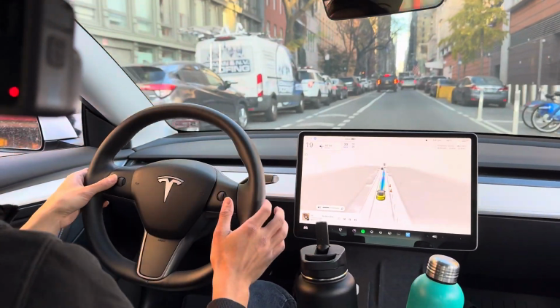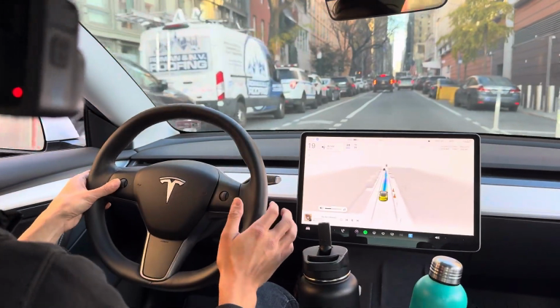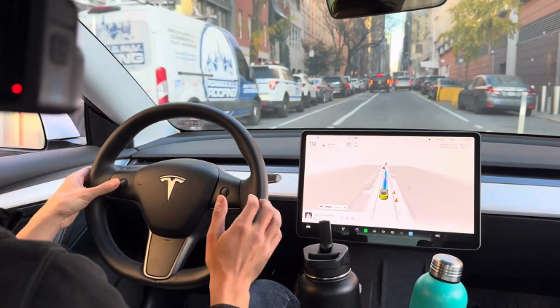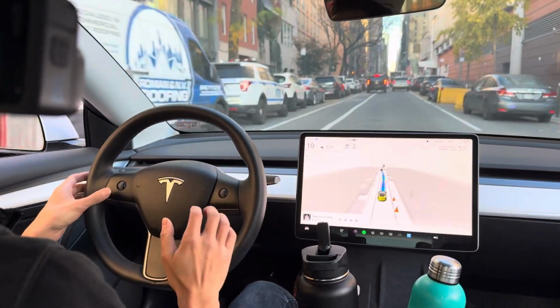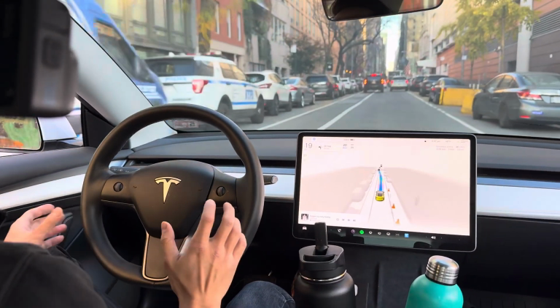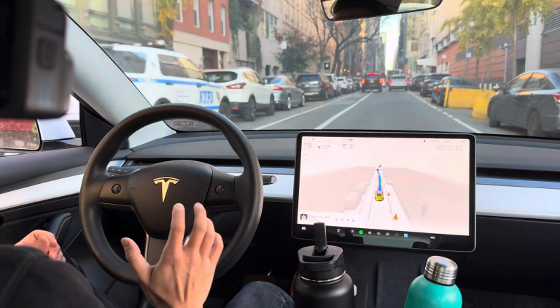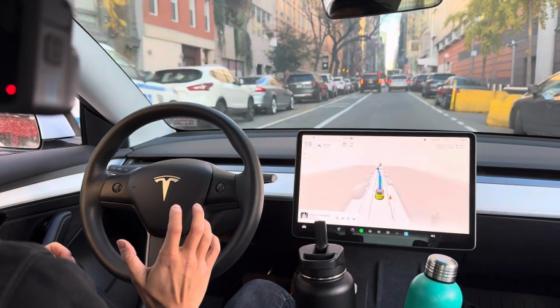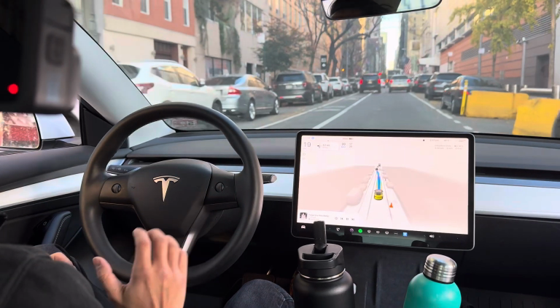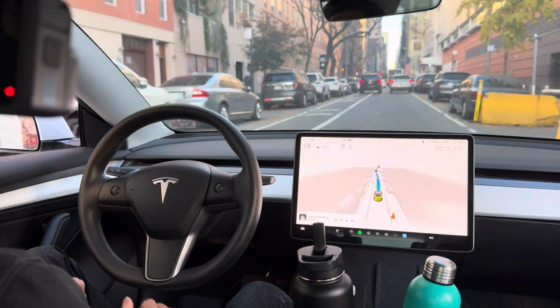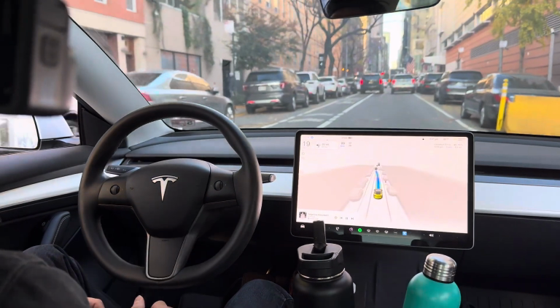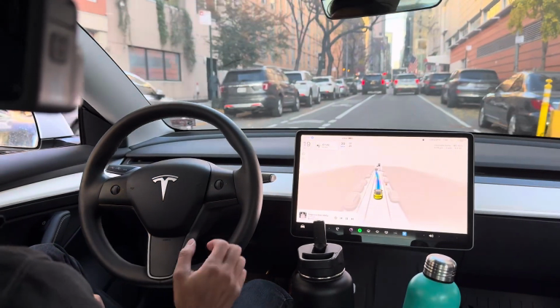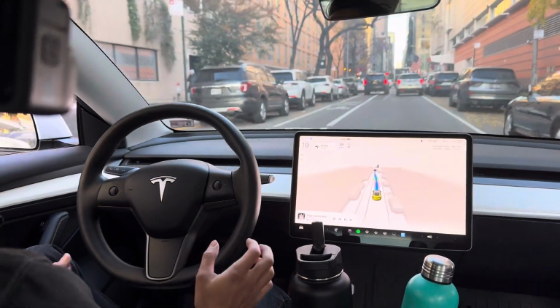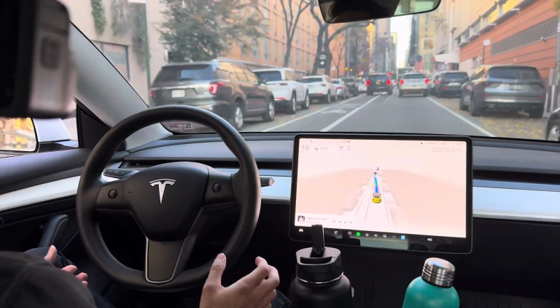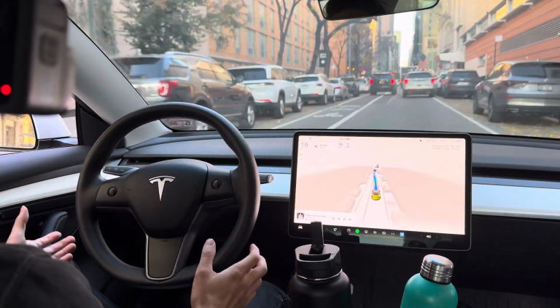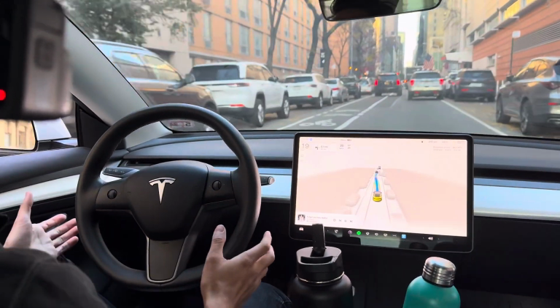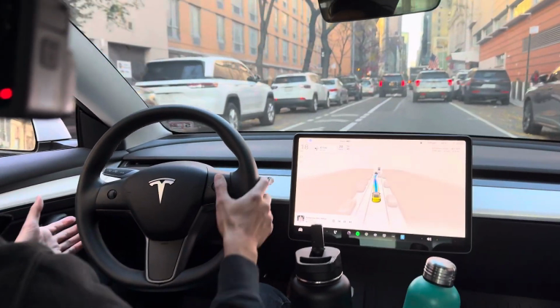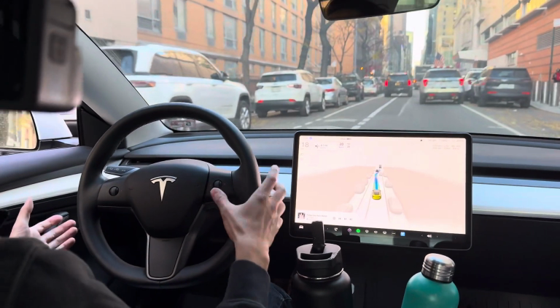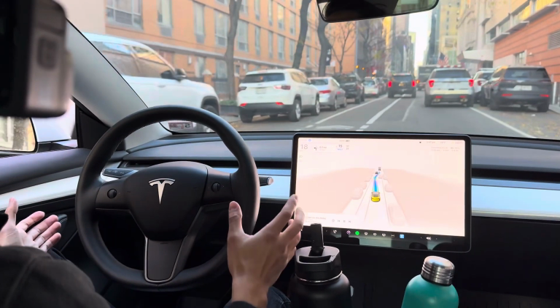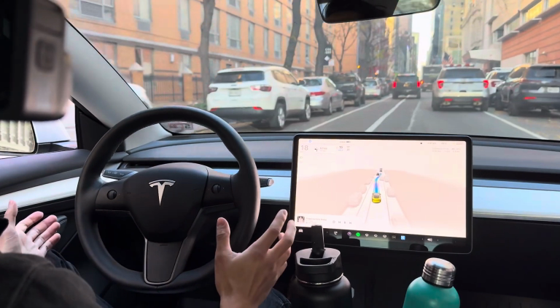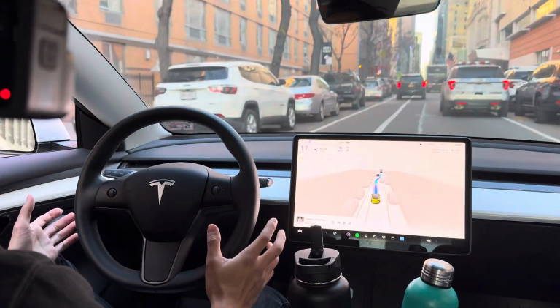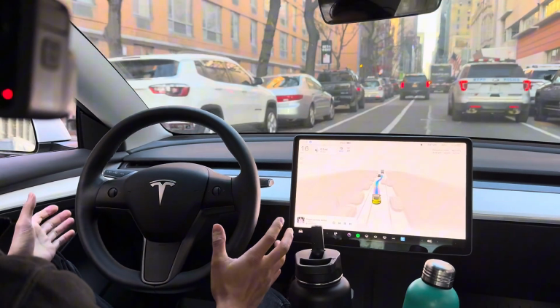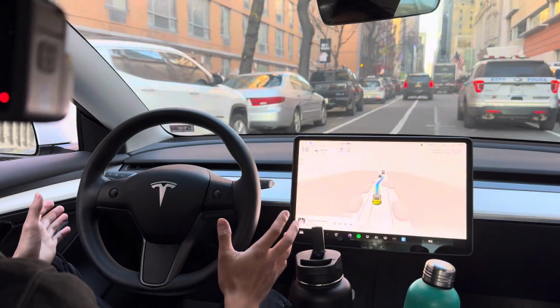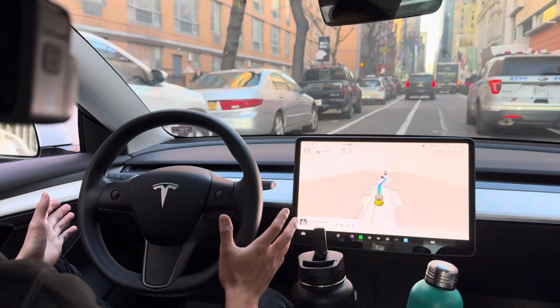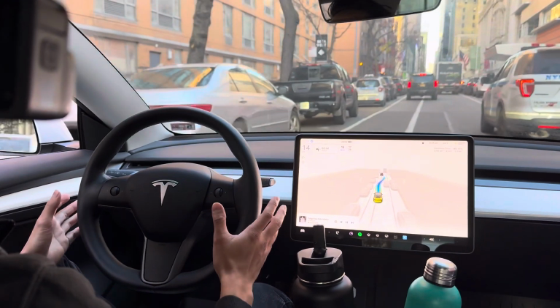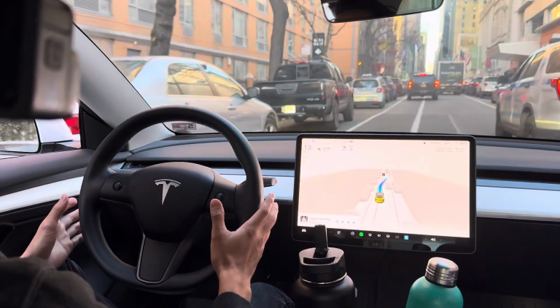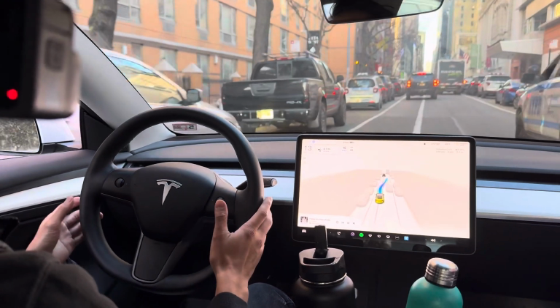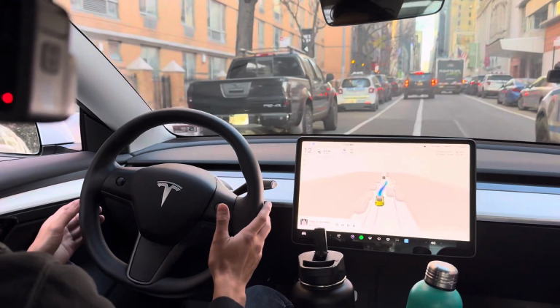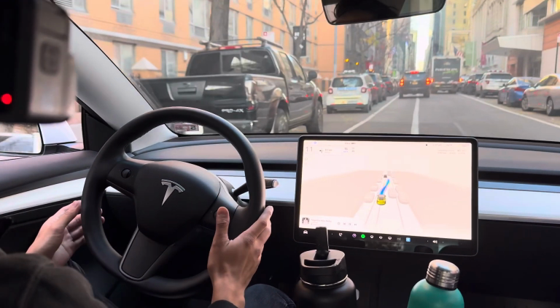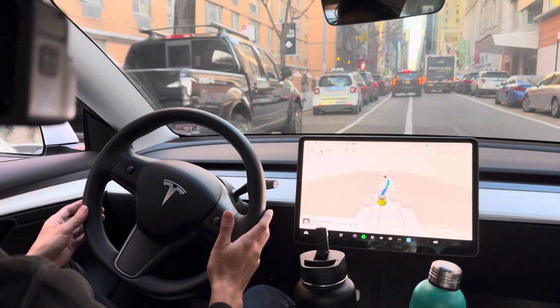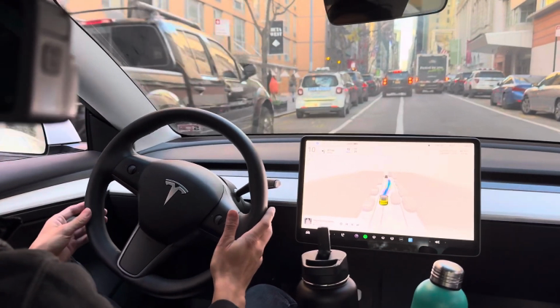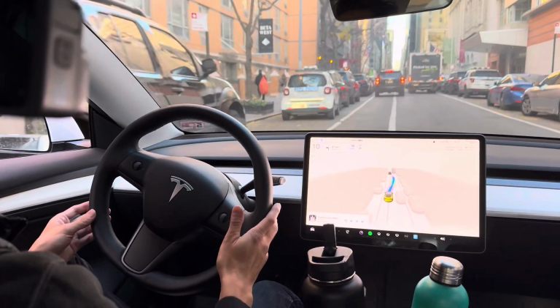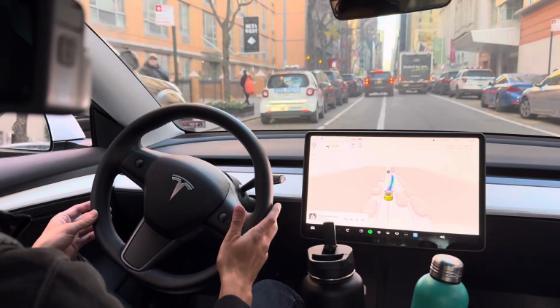Uh oh, obstacle around police. This is a good idea guys. Slow it down a little bit, make sure my hands are just here, just in case I need it.